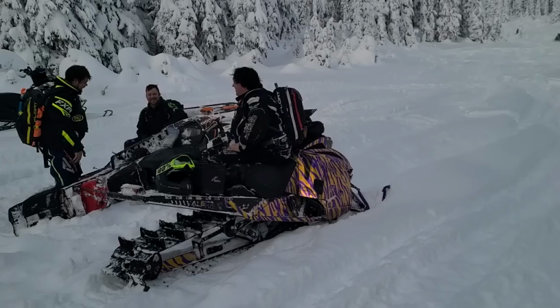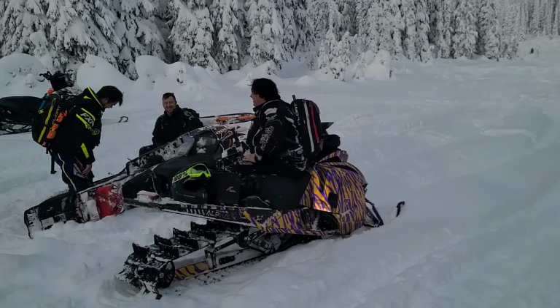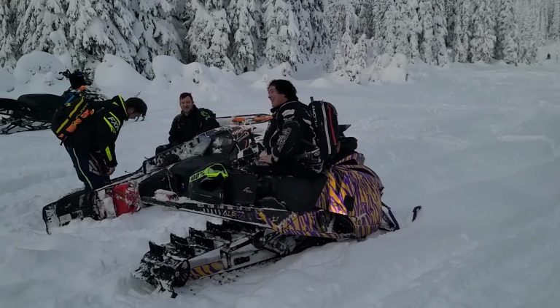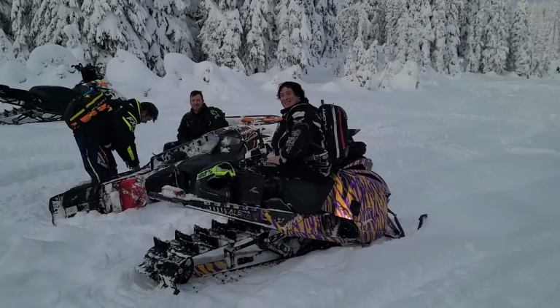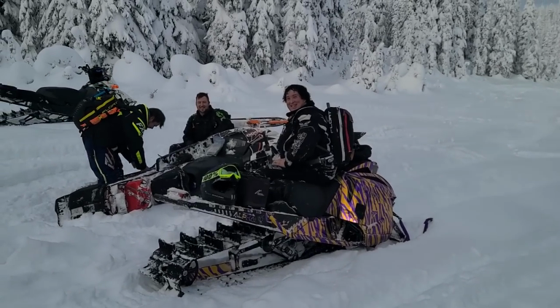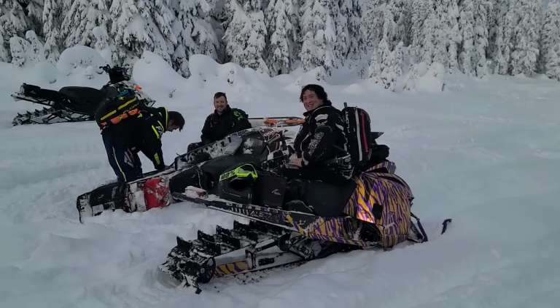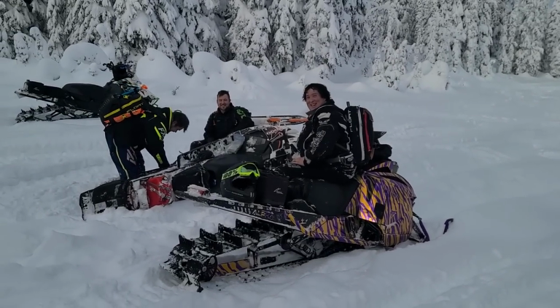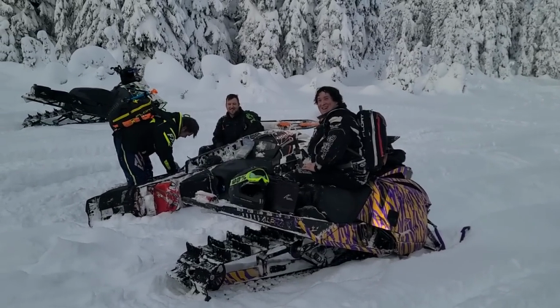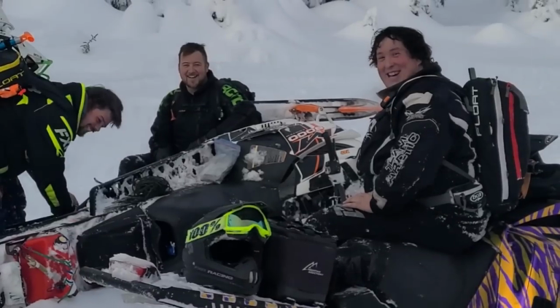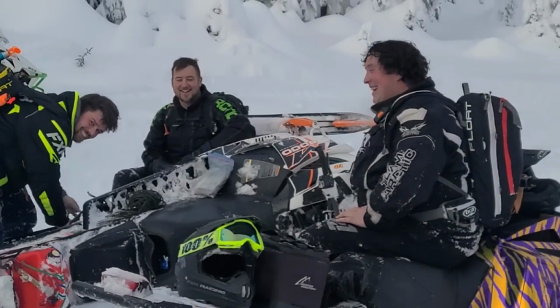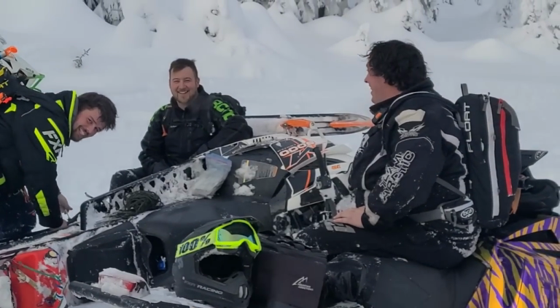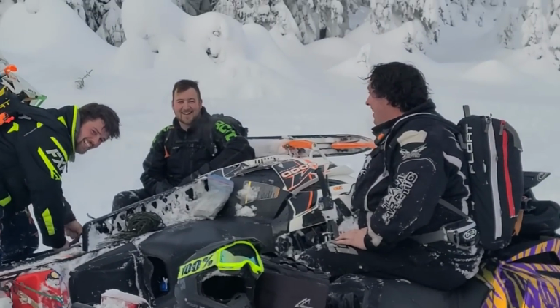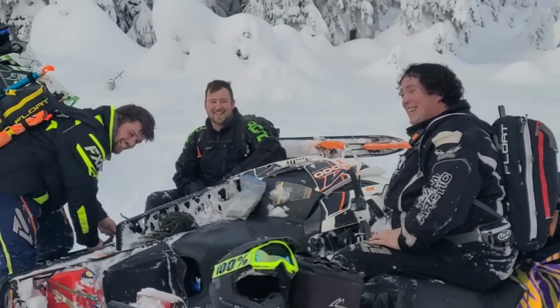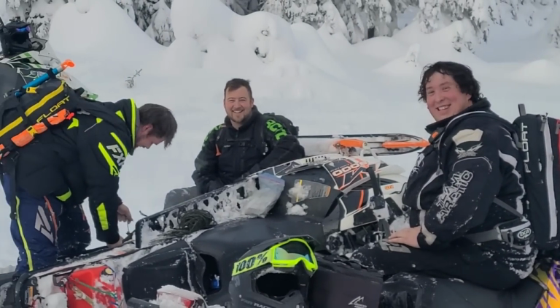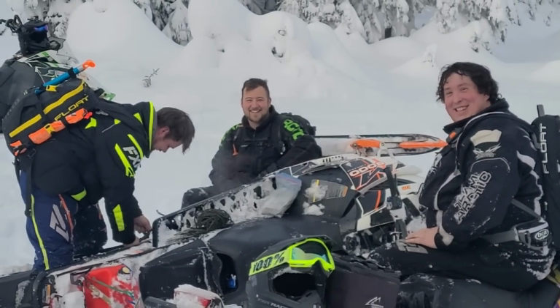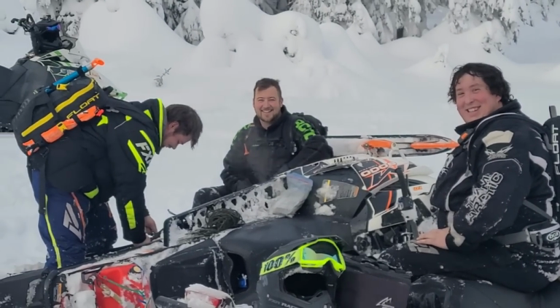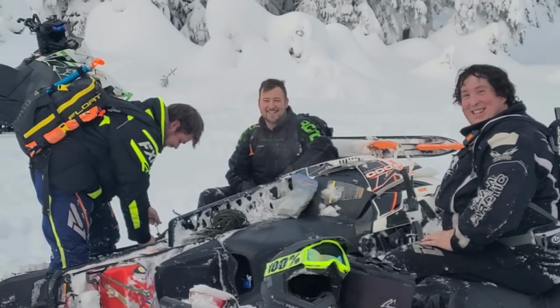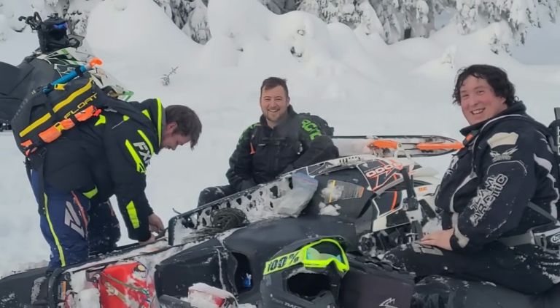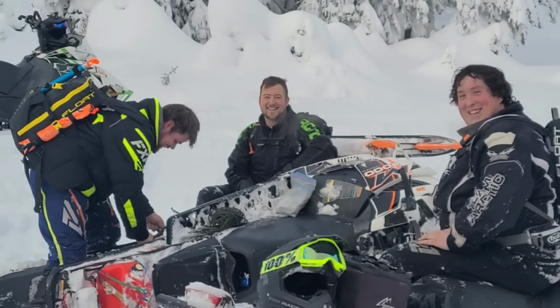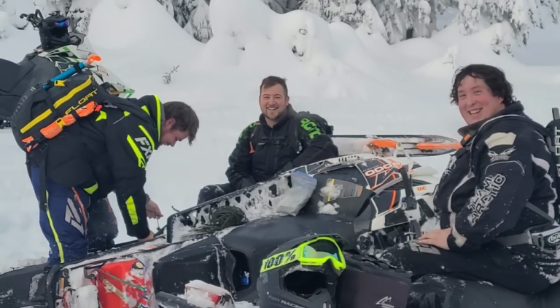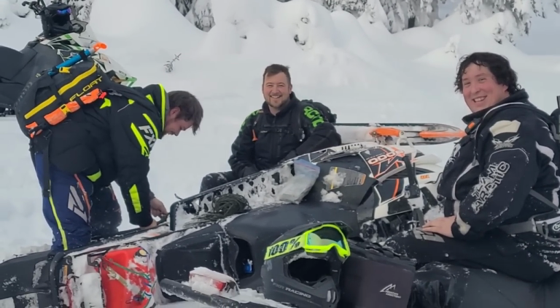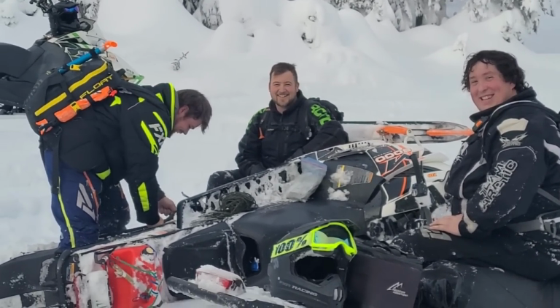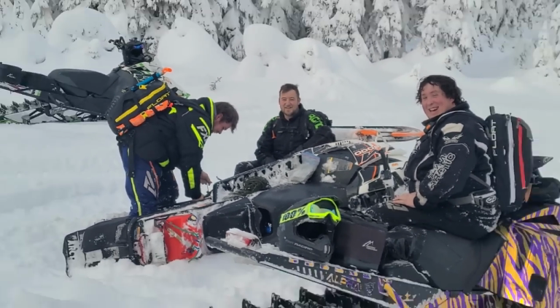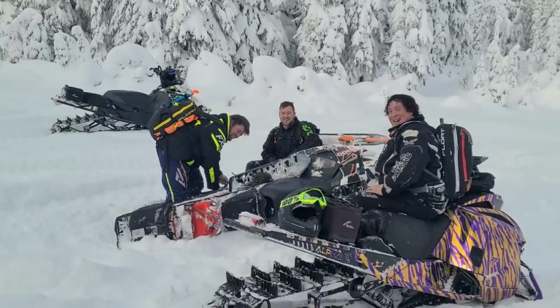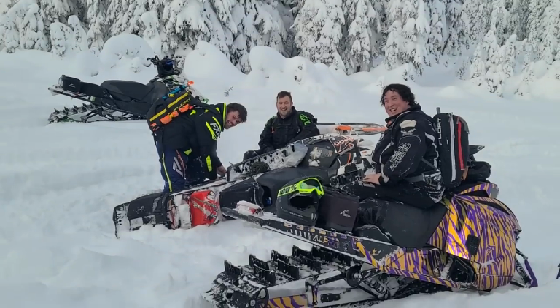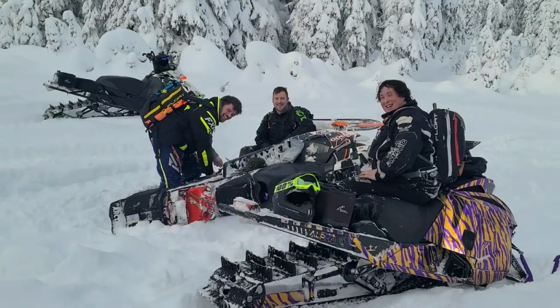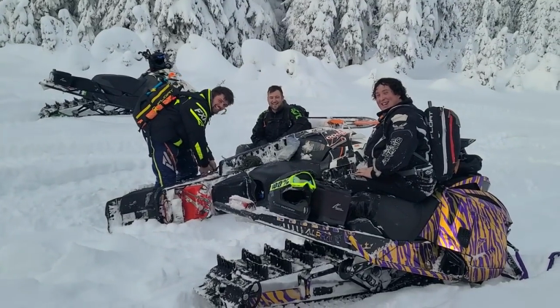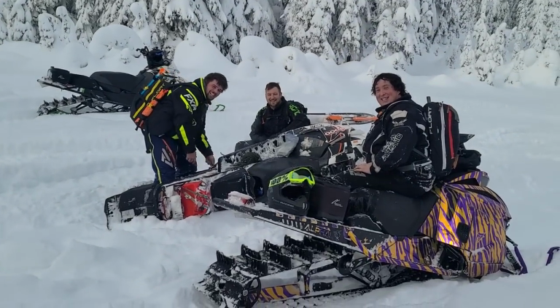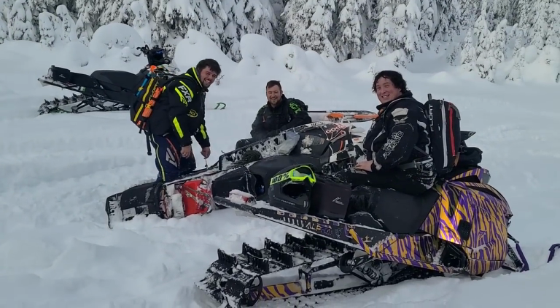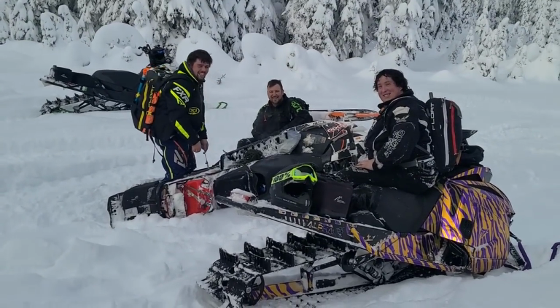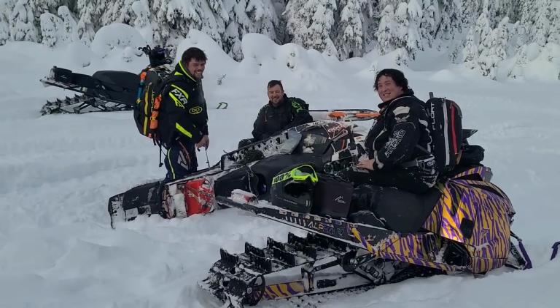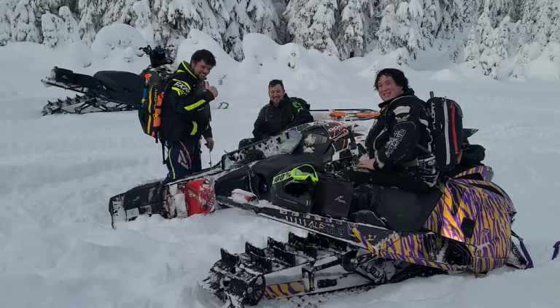You guys want to be in a video? You said hi, so now guess what - you get to be in a video of wrenching on the old 2015 cat.